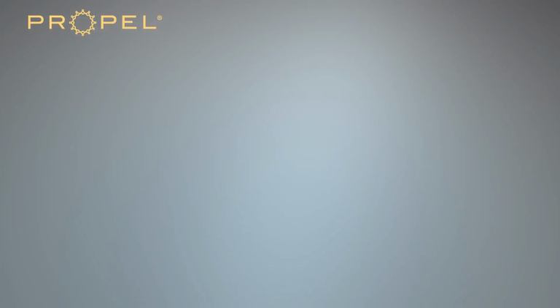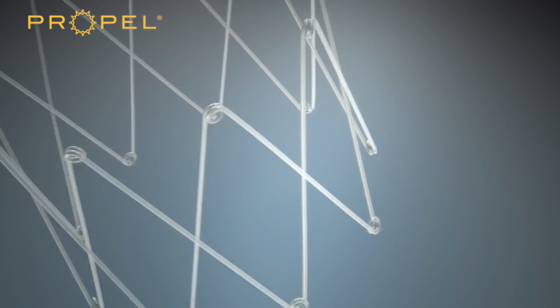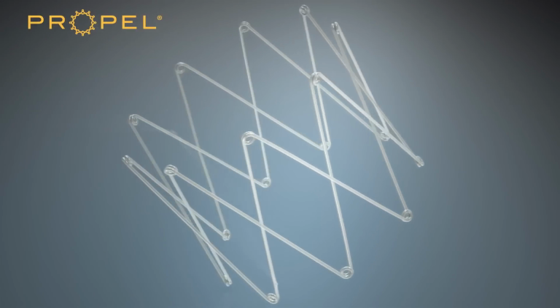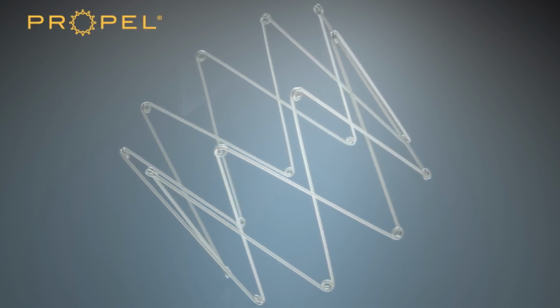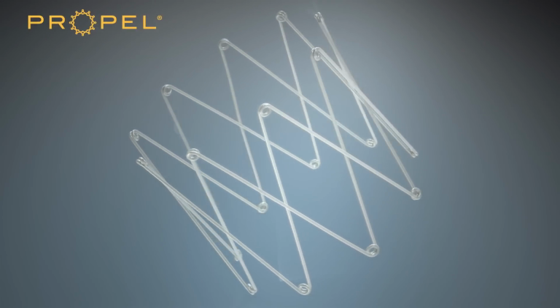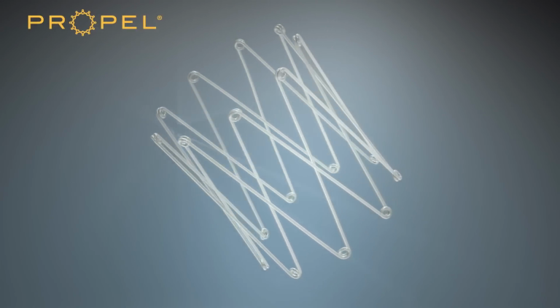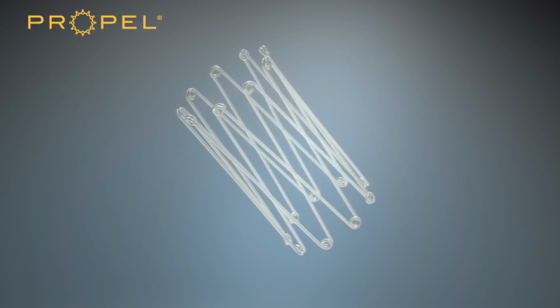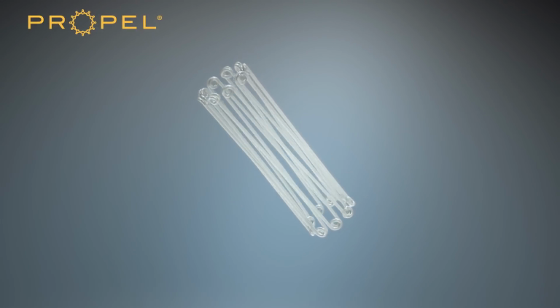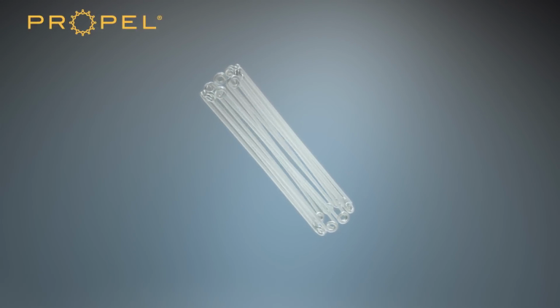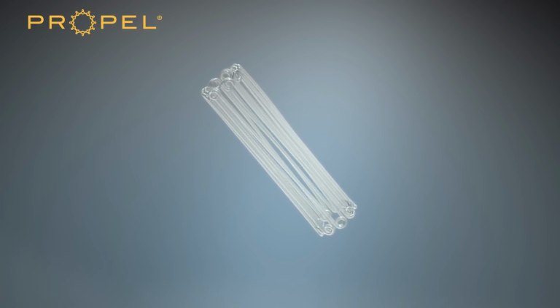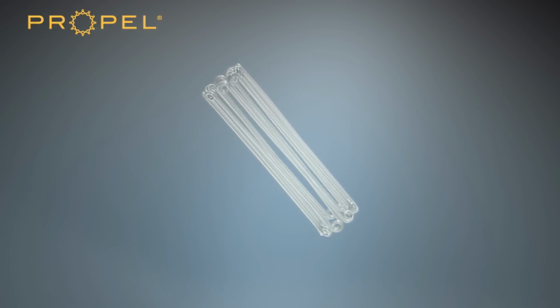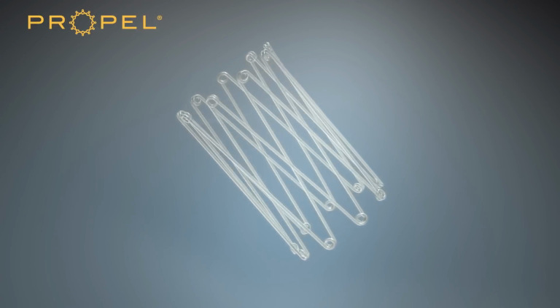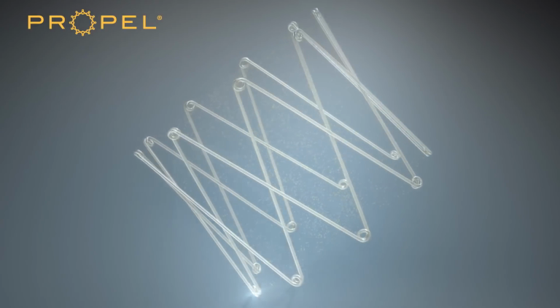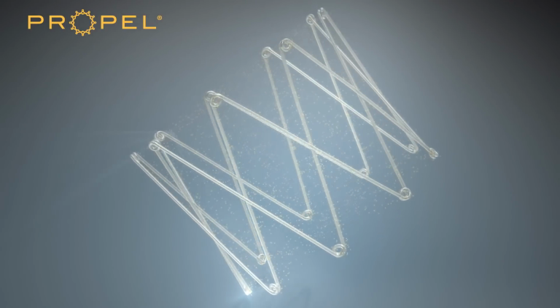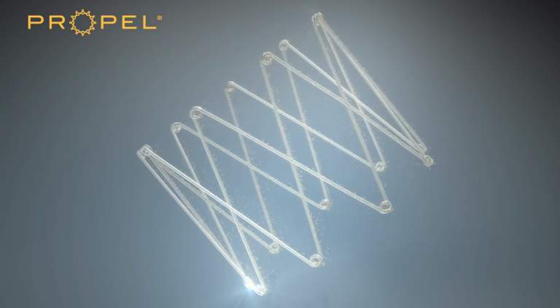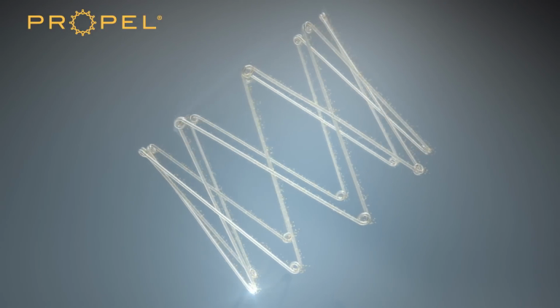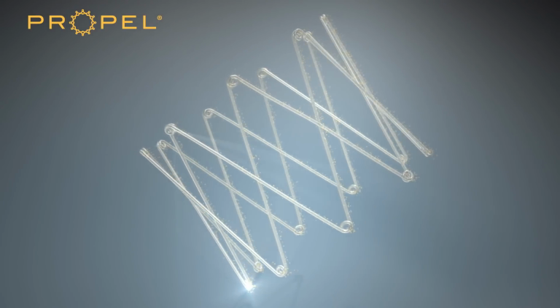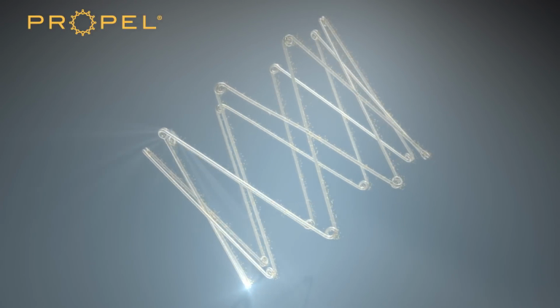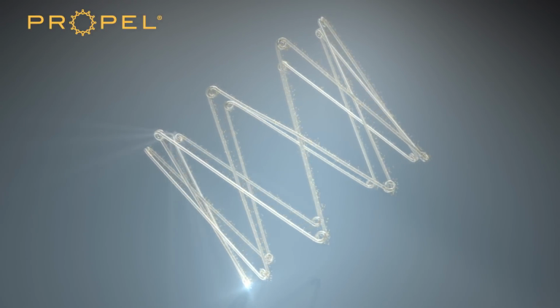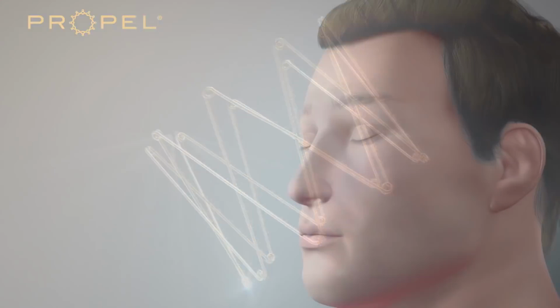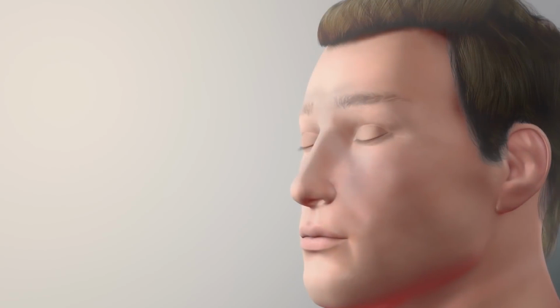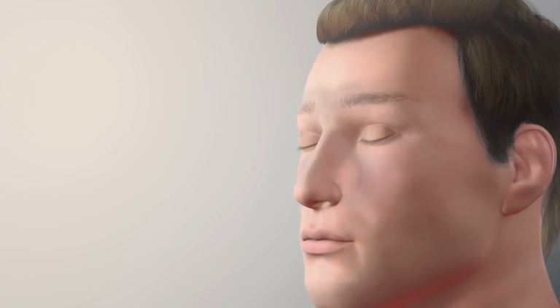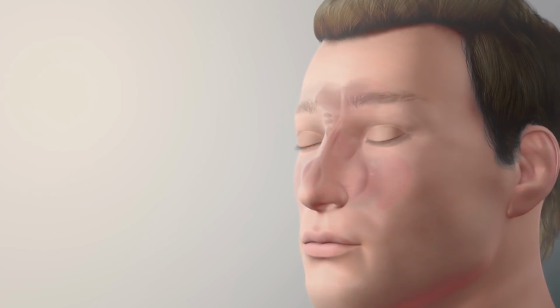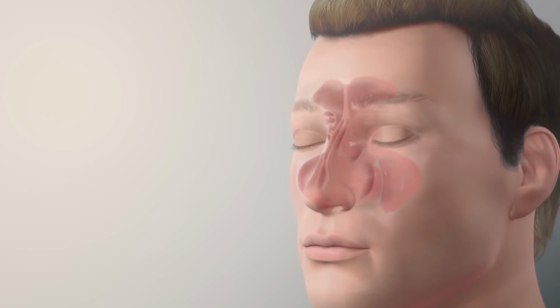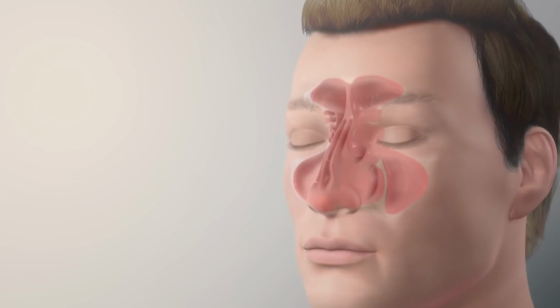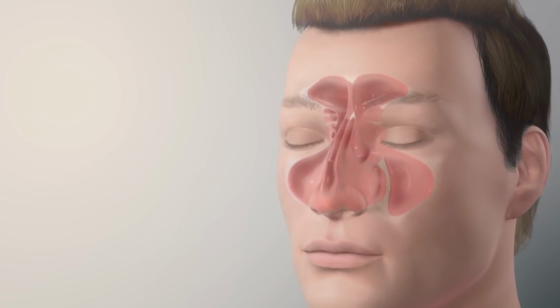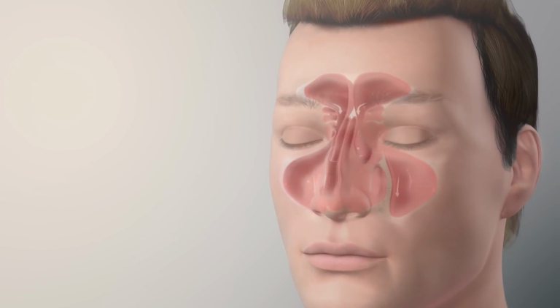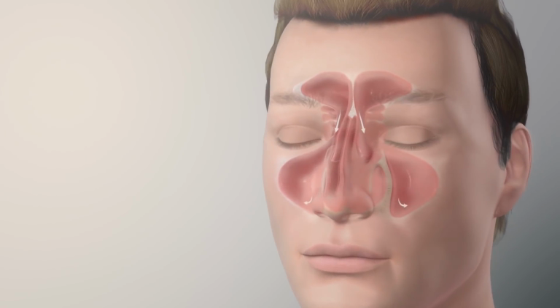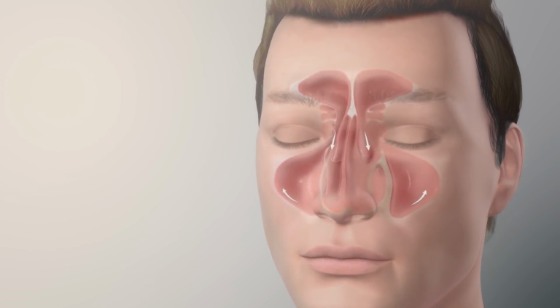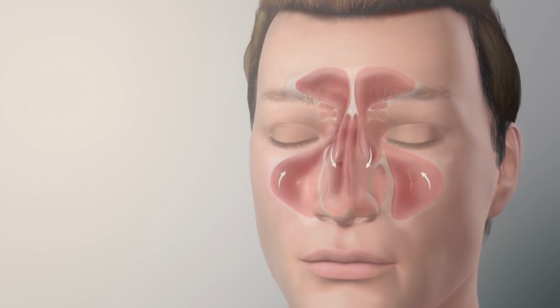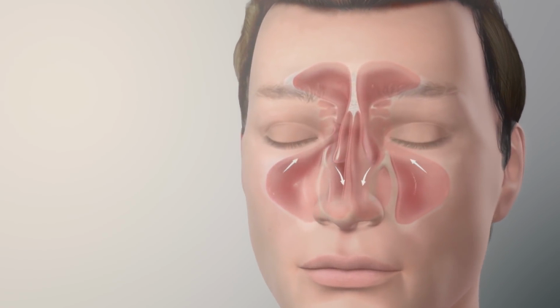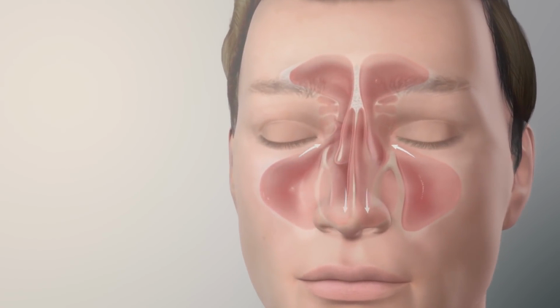A medical innovation, the Propel Sinus Stent improves results of sinus surgery for people with chronic sinusitis. The sinuses are air-filled spaces located around the nose and eyes.